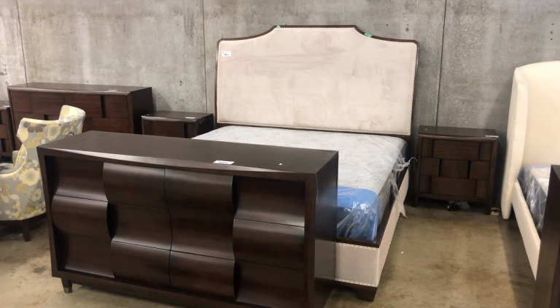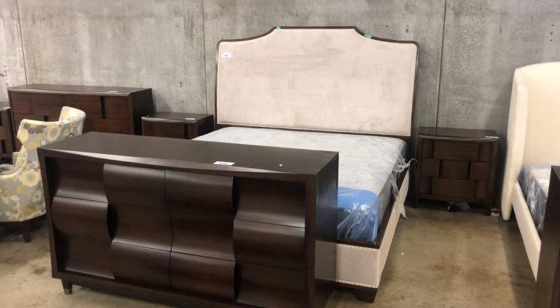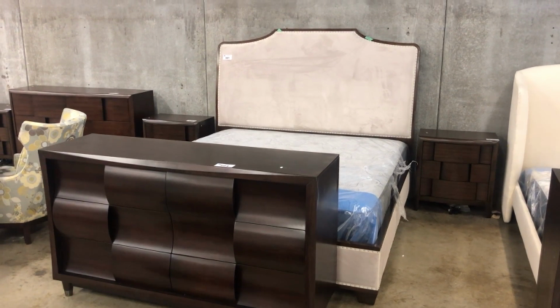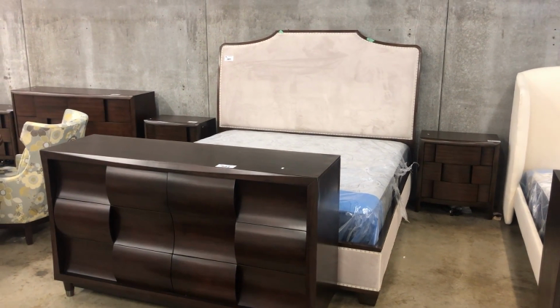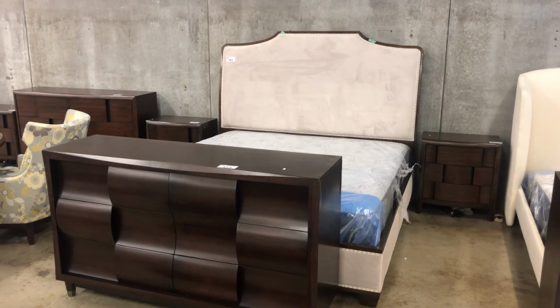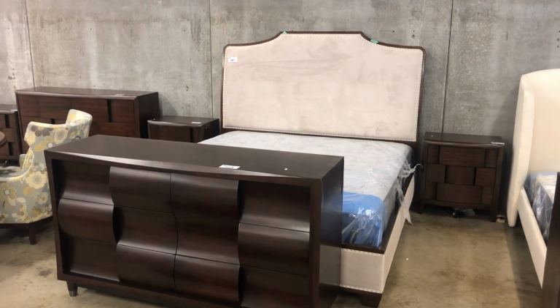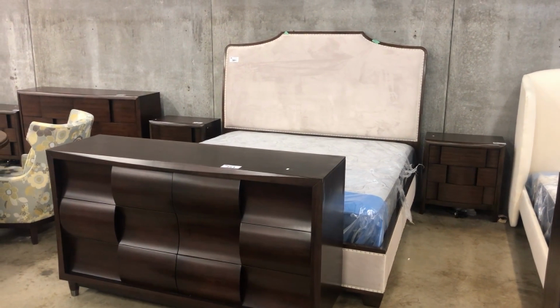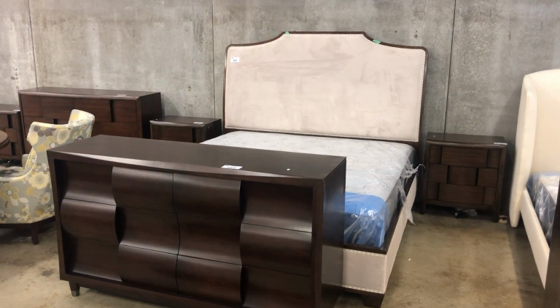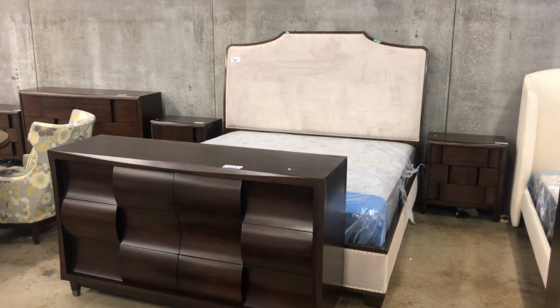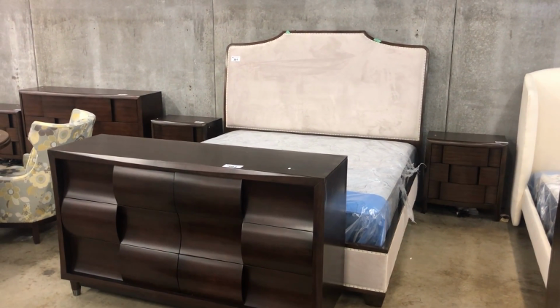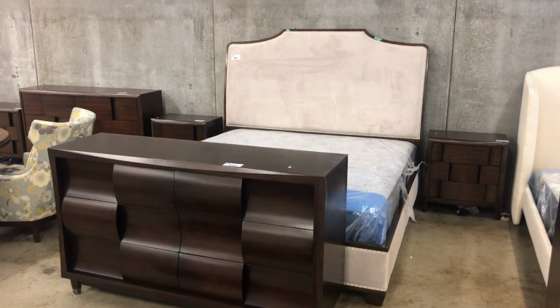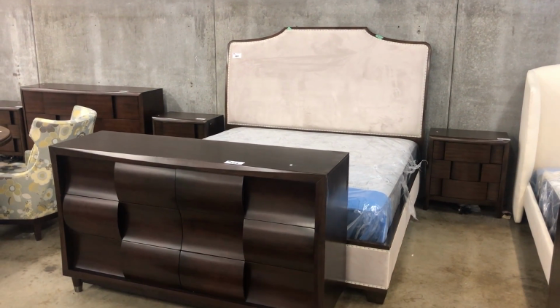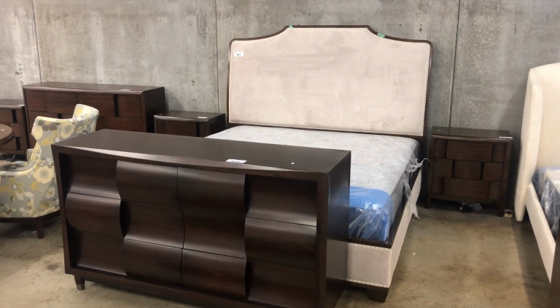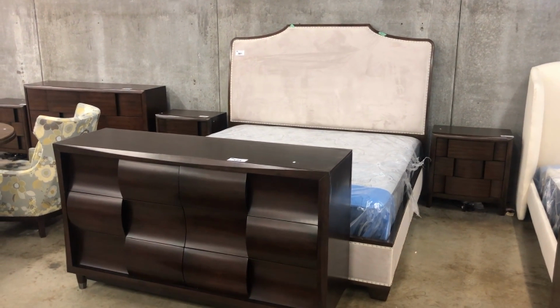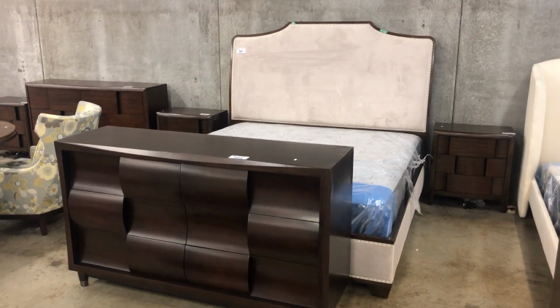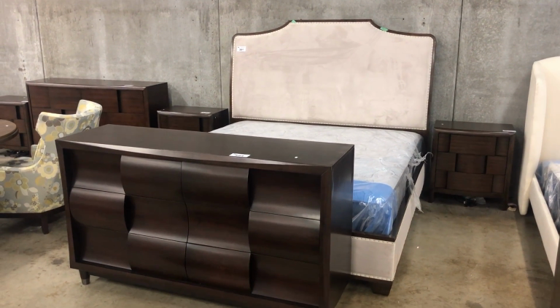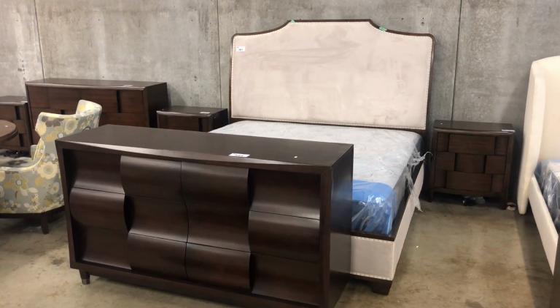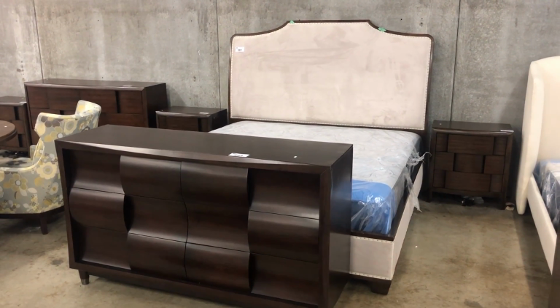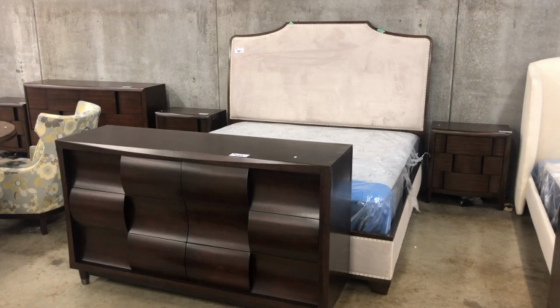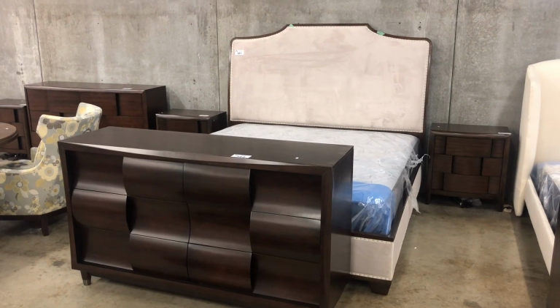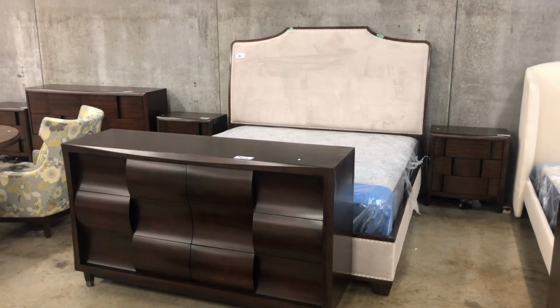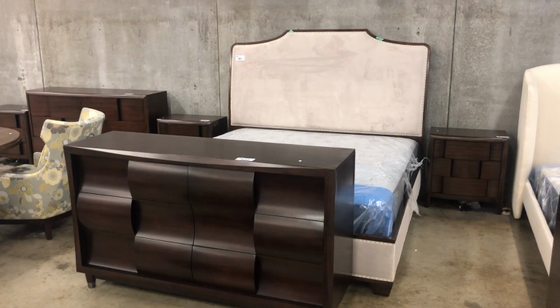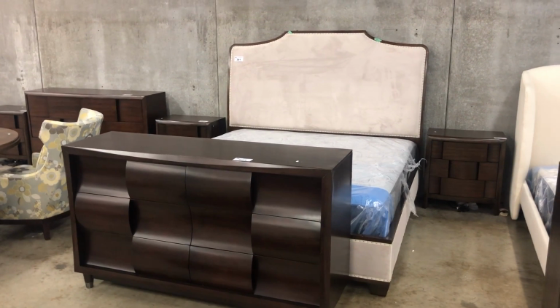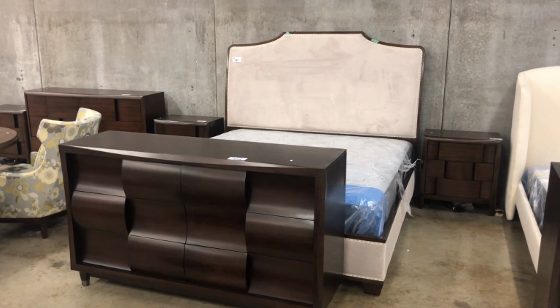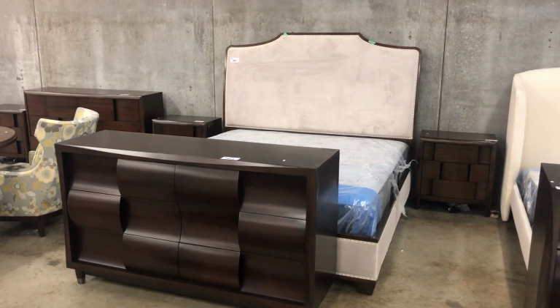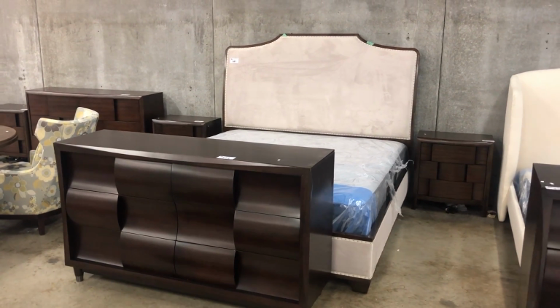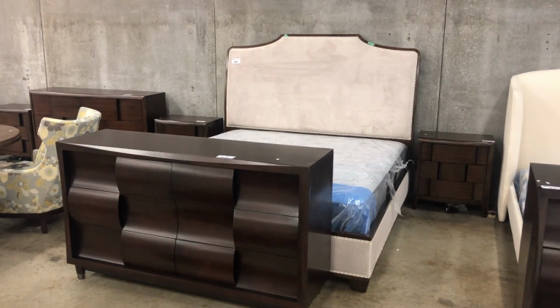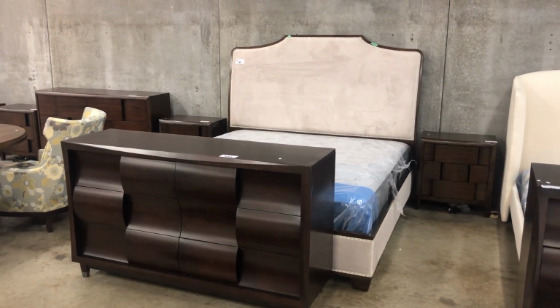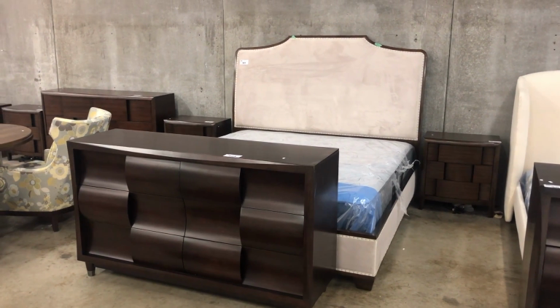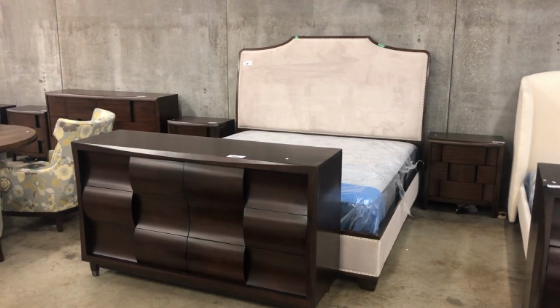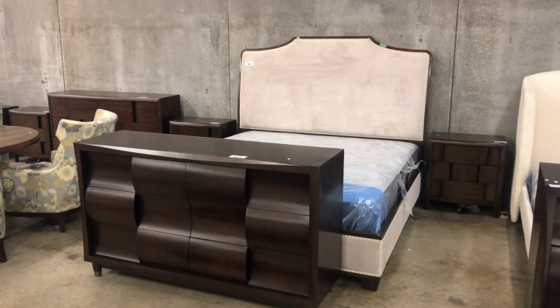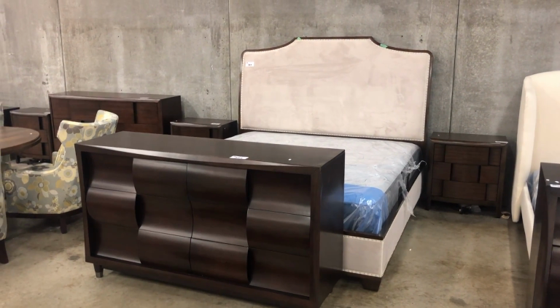Hi everybody, welcome back to another Able Auctions here in beautiful Surrey, British Columbia. We have a mixture for you here.